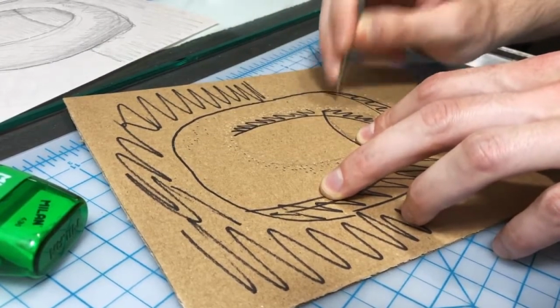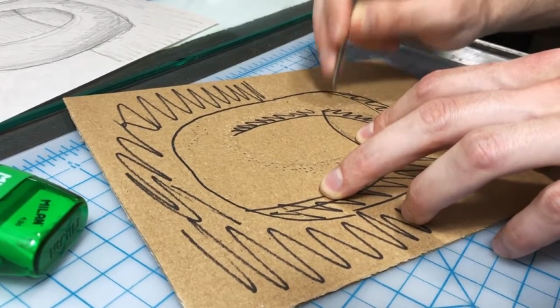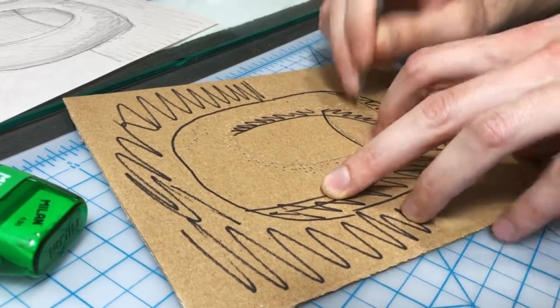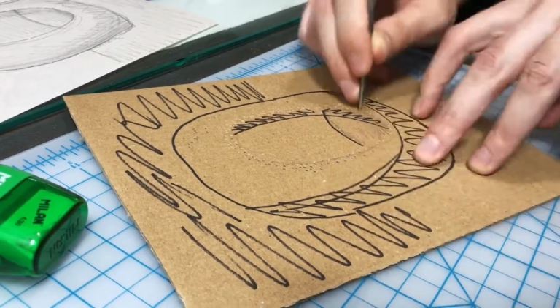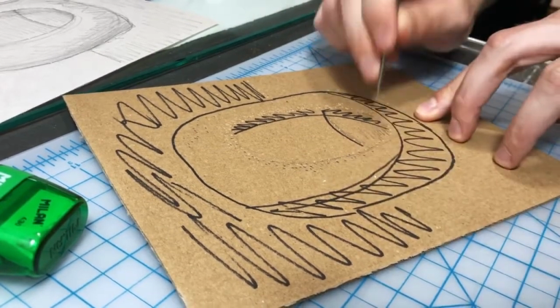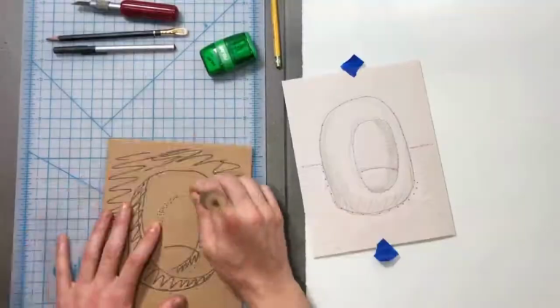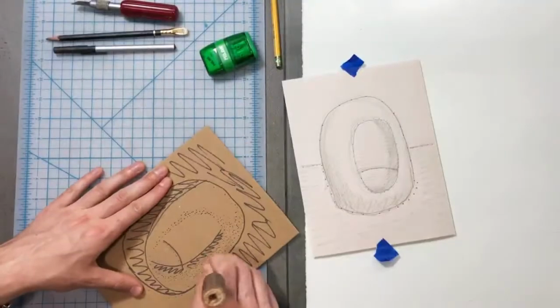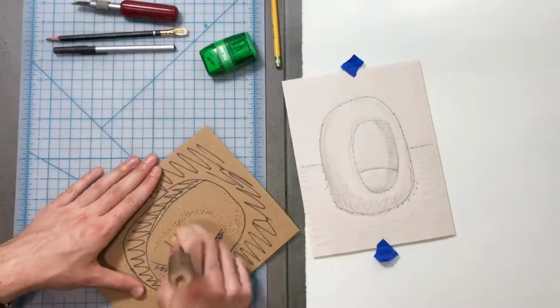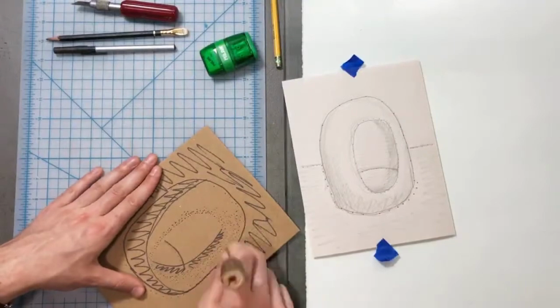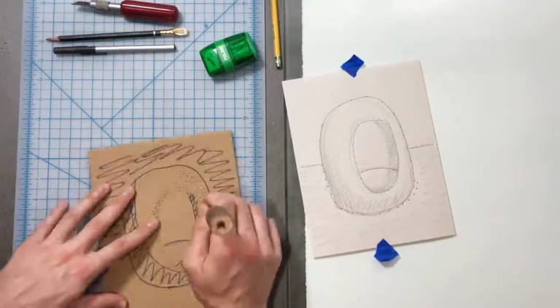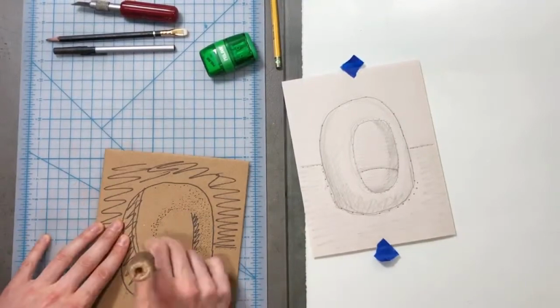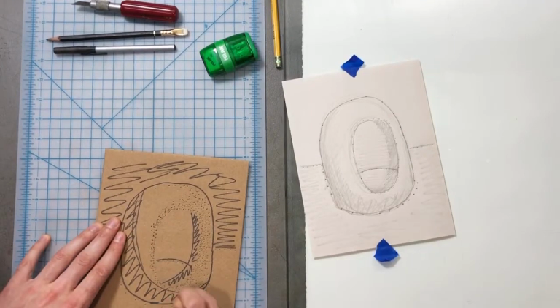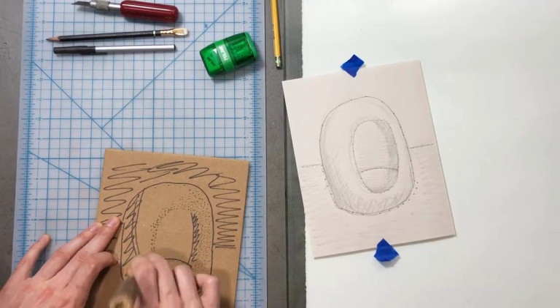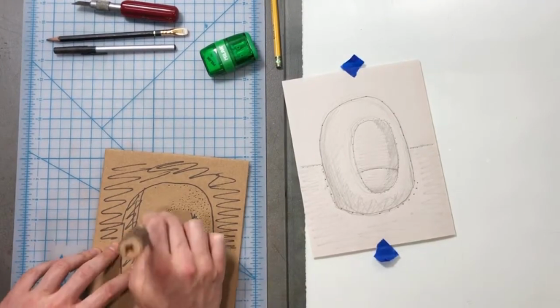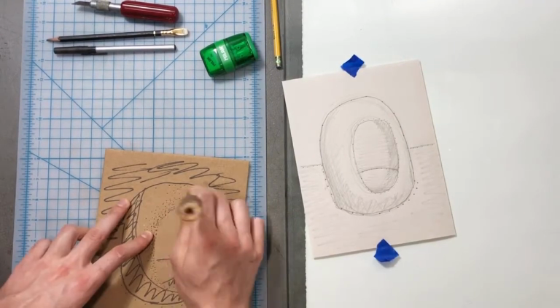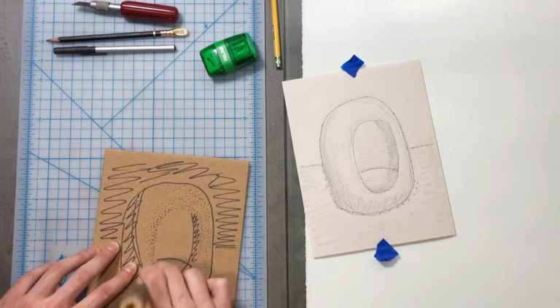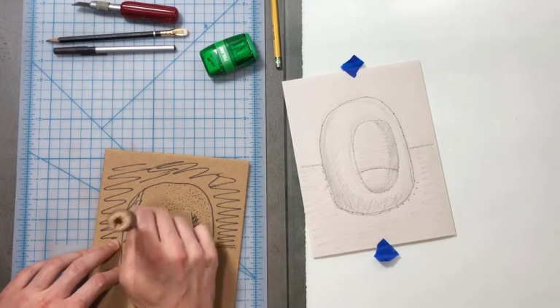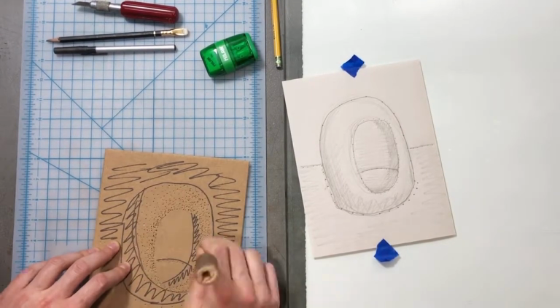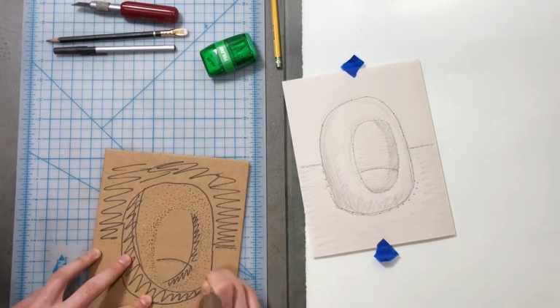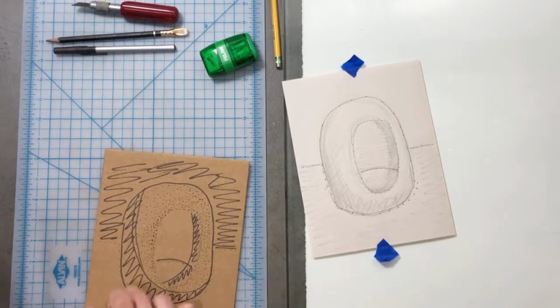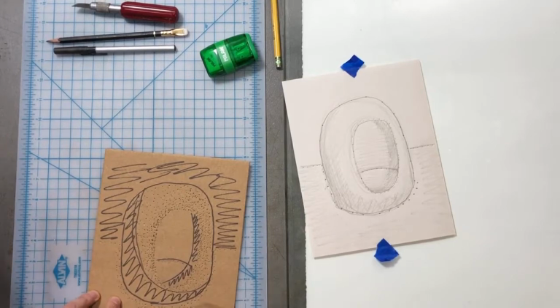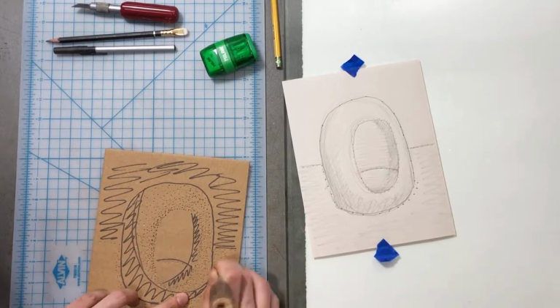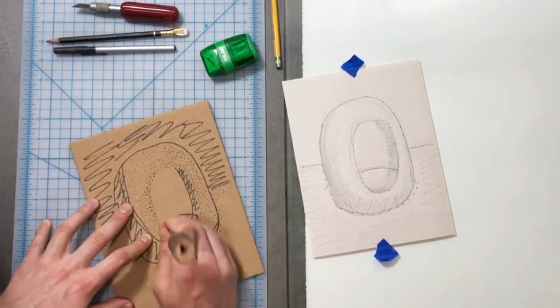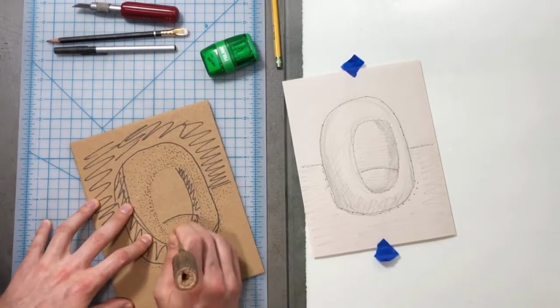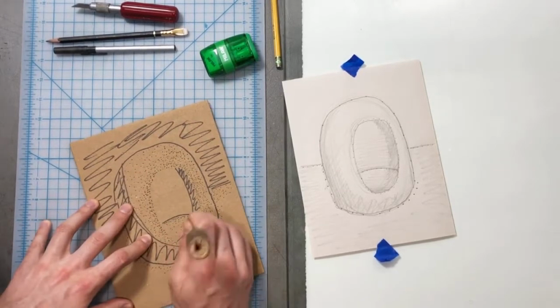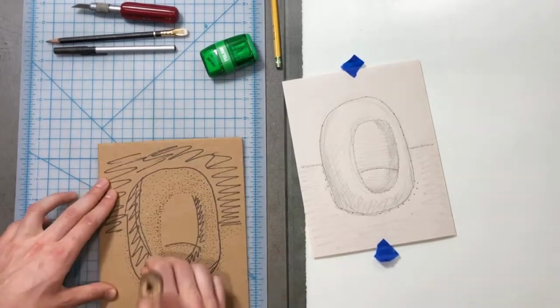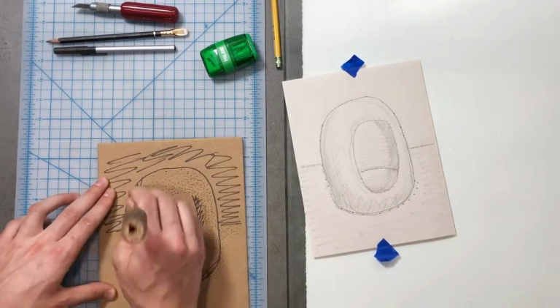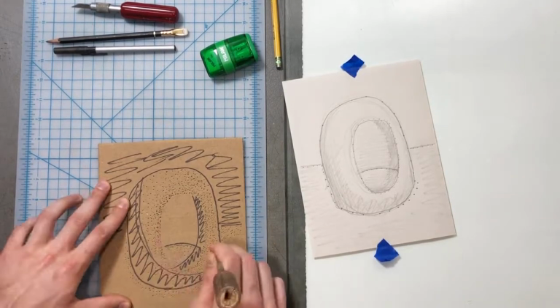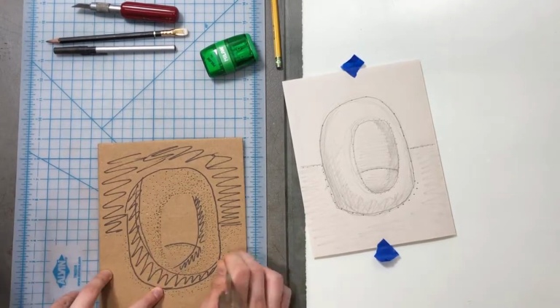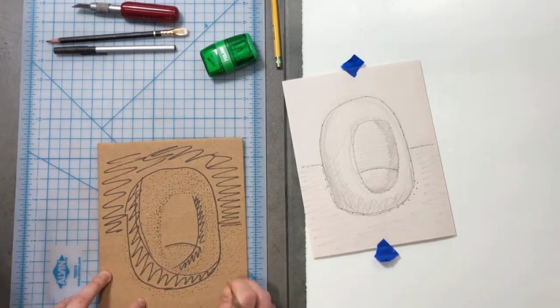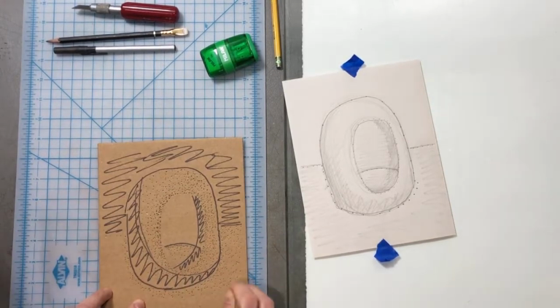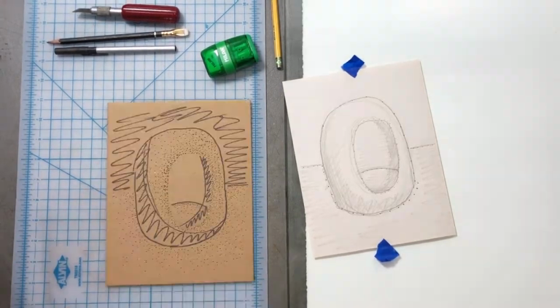You can see I'm working on different tones. I want kind of a fade from the highlight around that center circle — I want it to get darker from there. I also want a shadow towards the bottom and I want that top area to be totally dark.